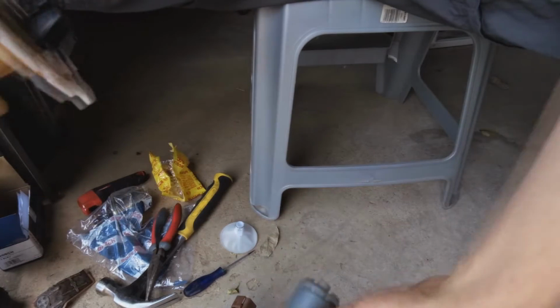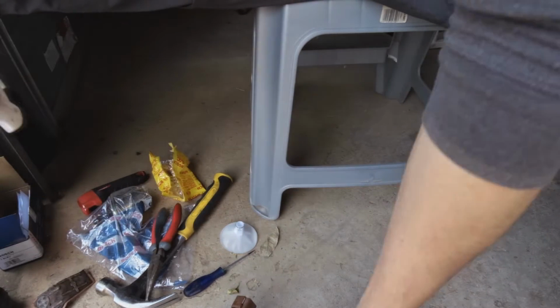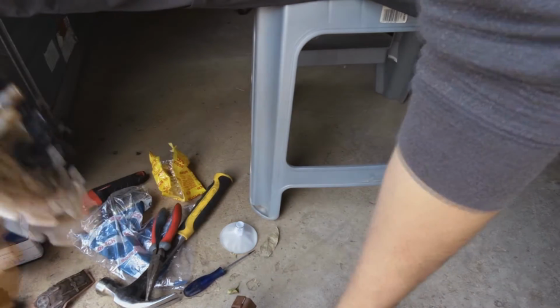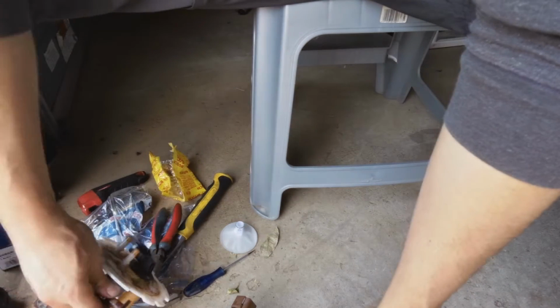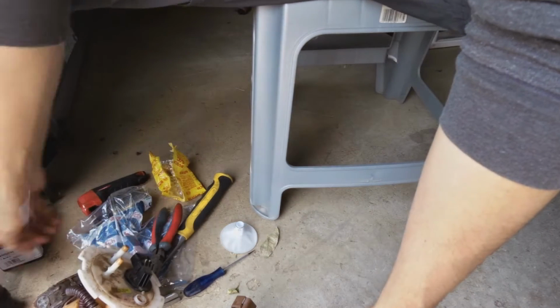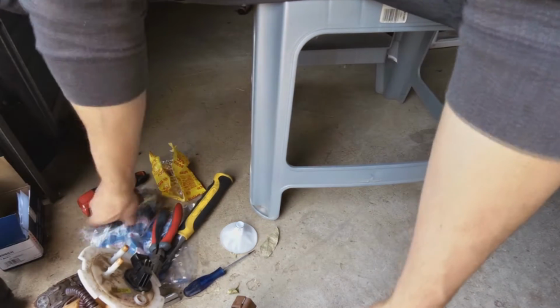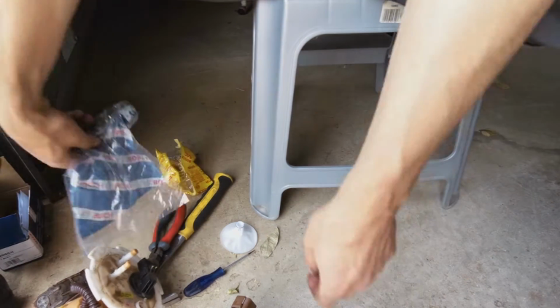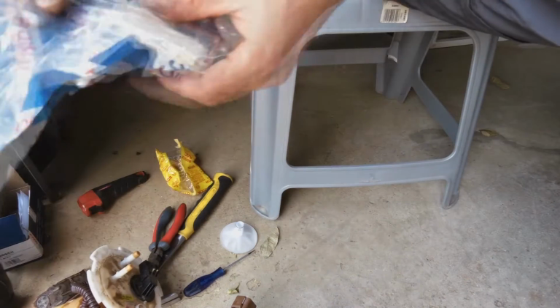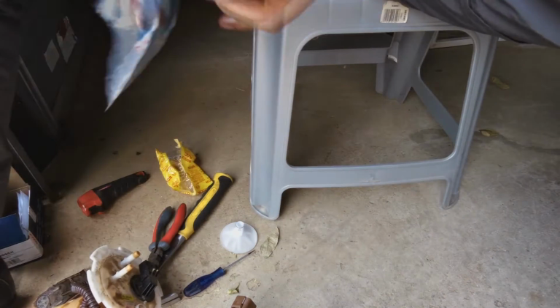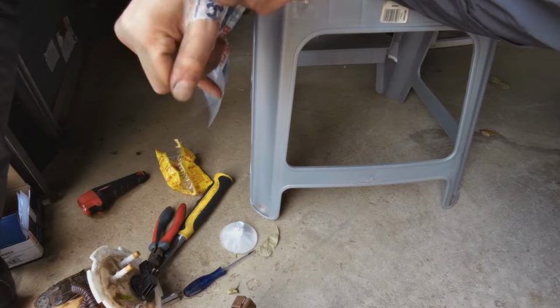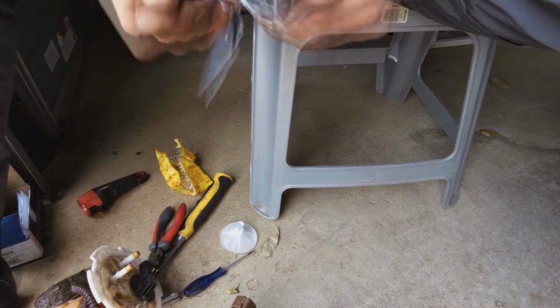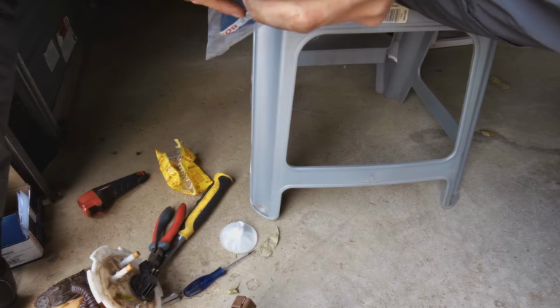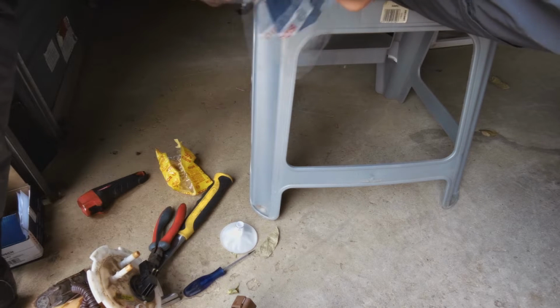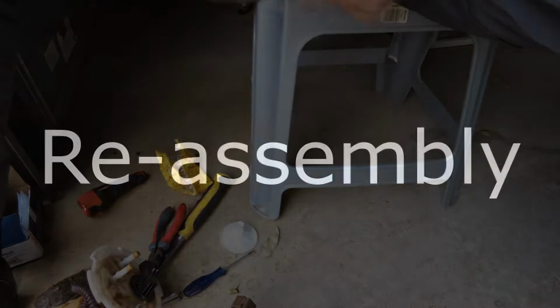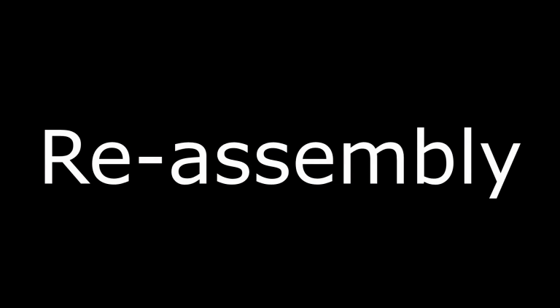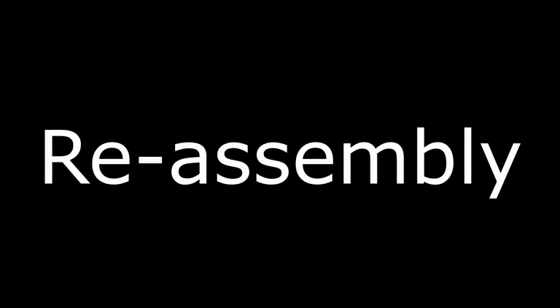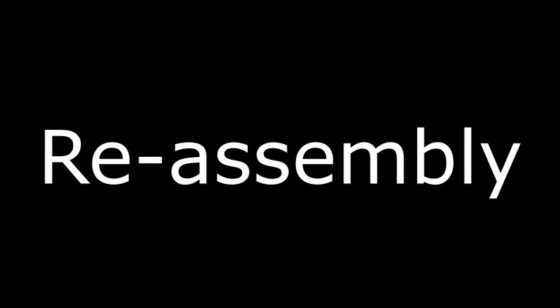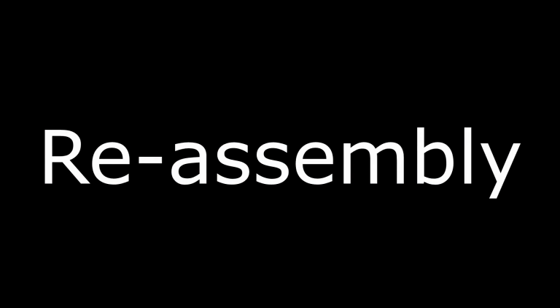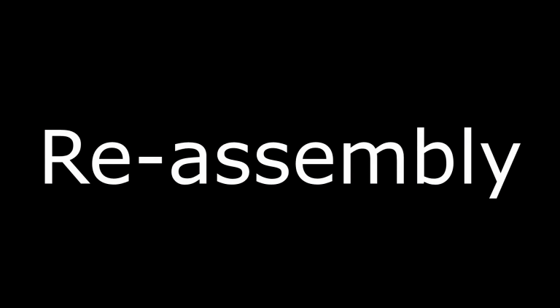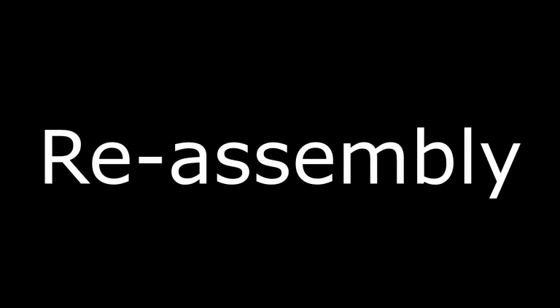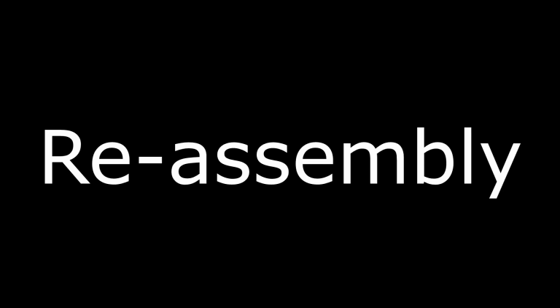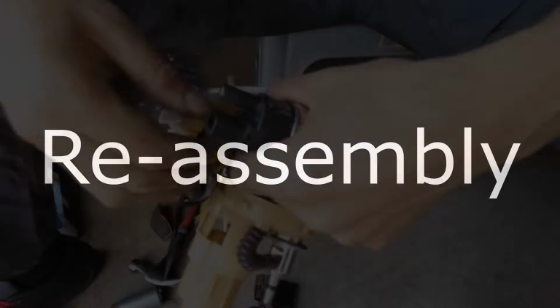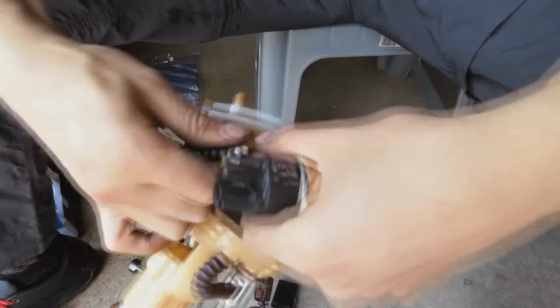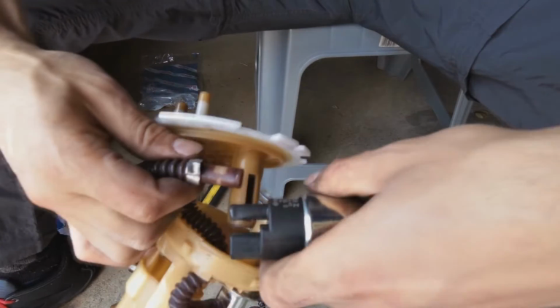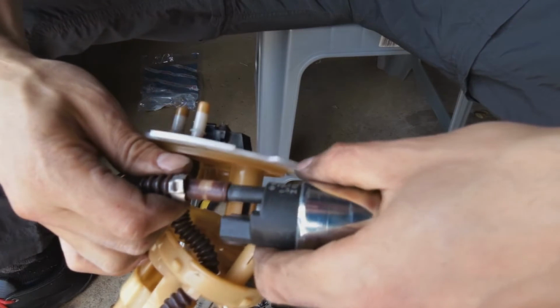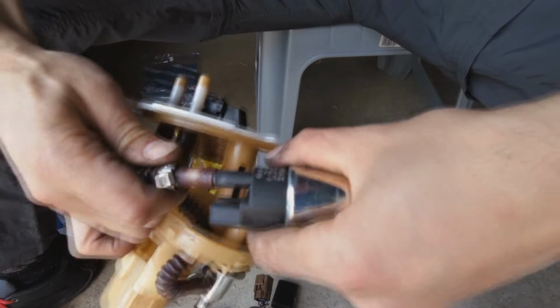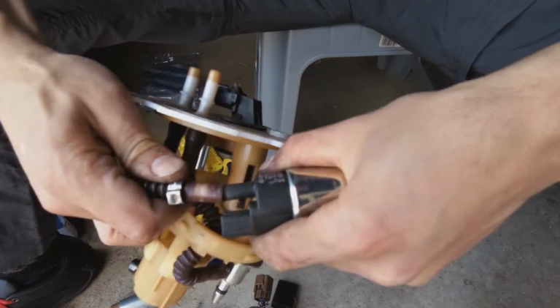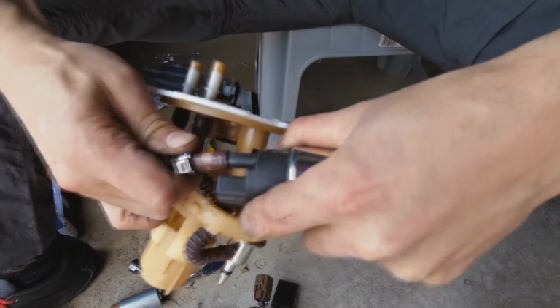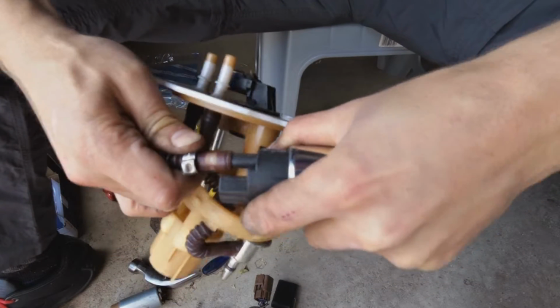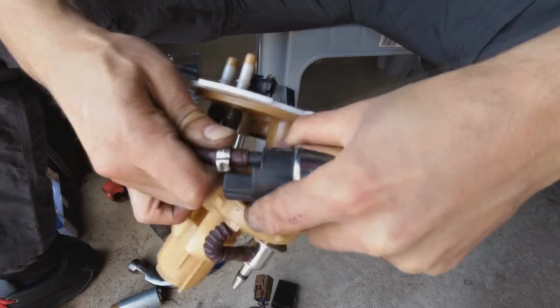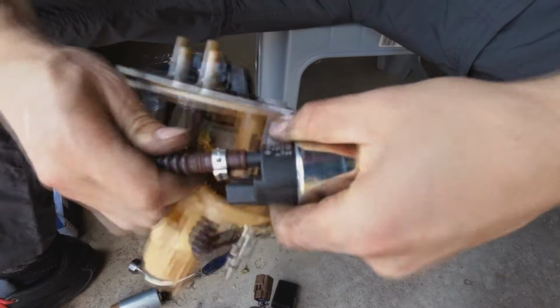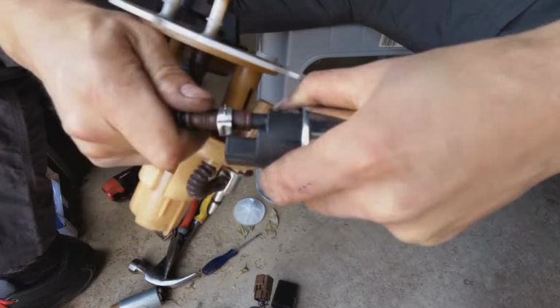There's the old pump and here's the new pump. To reassemble, you need two hands. So I'll insert this first.